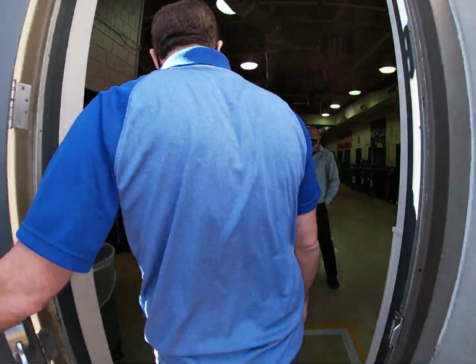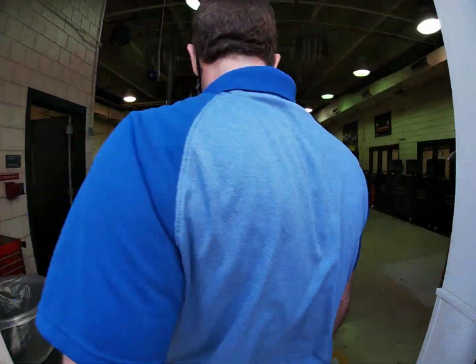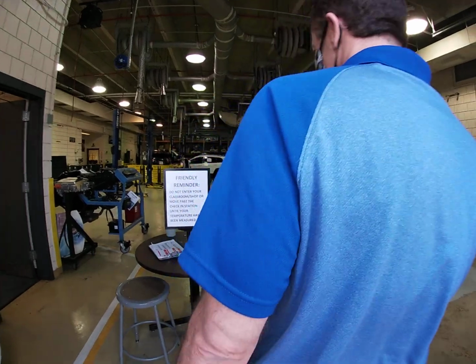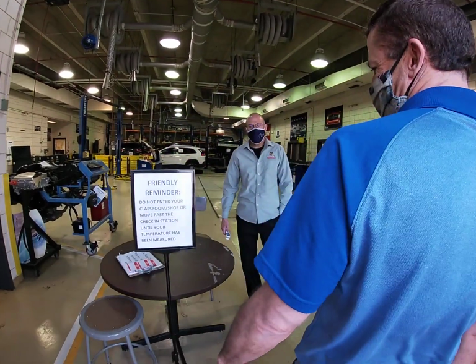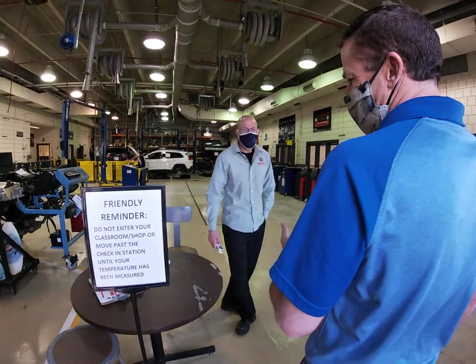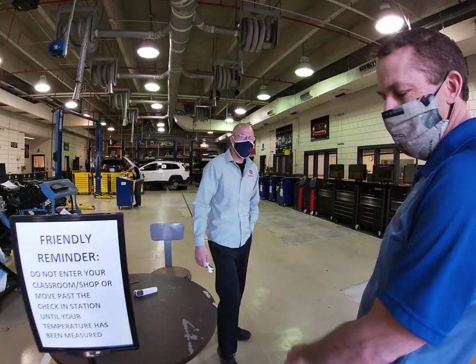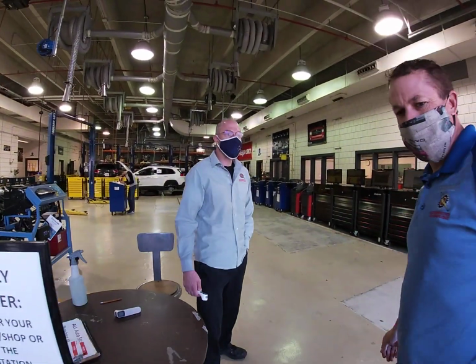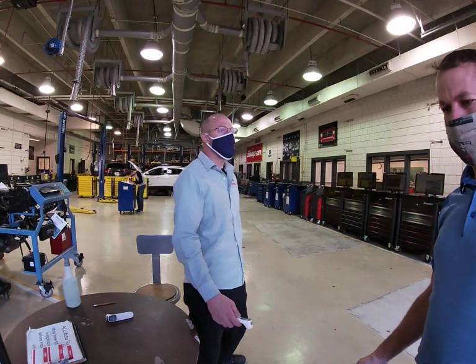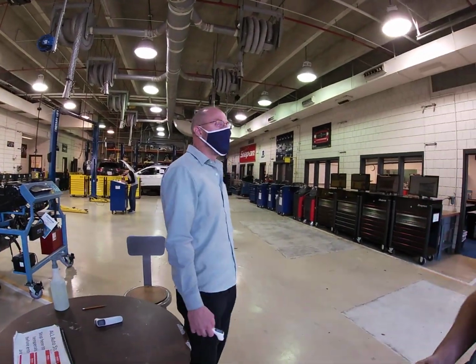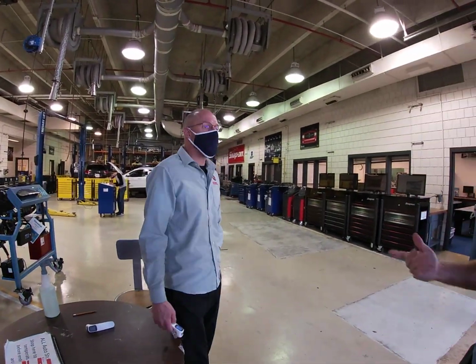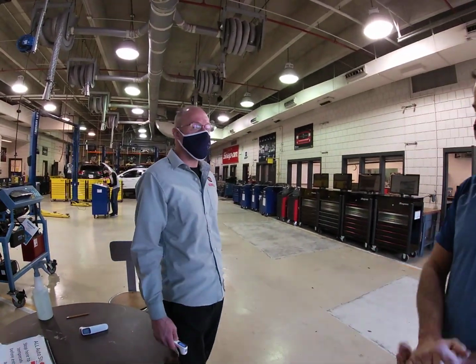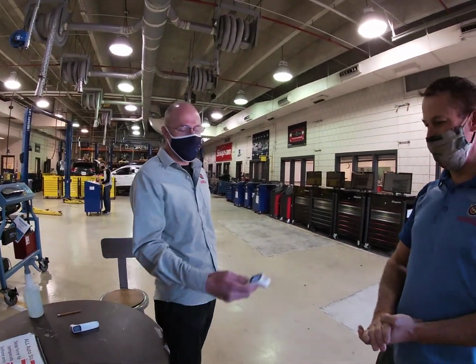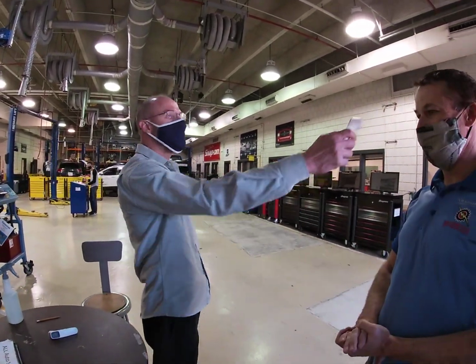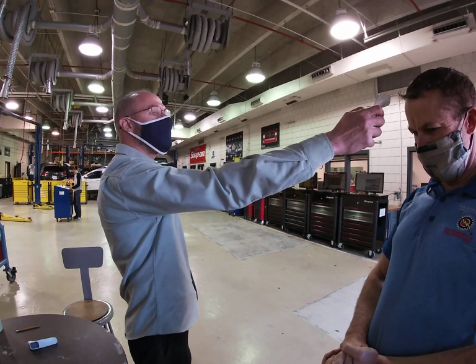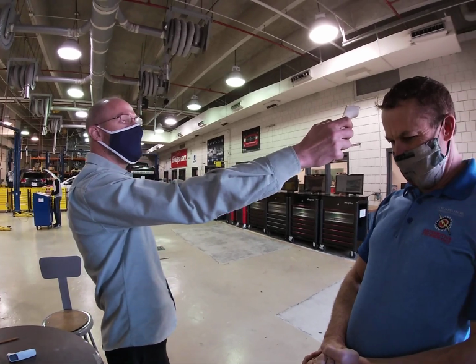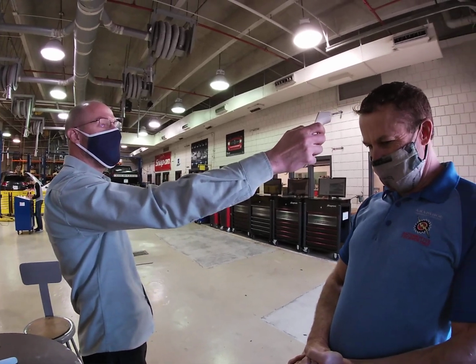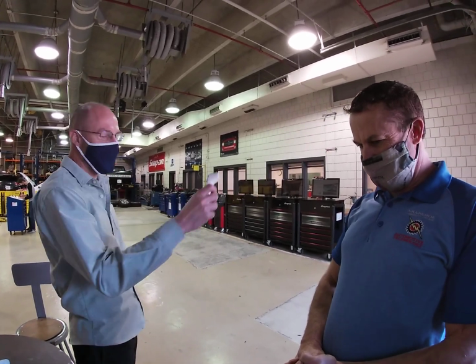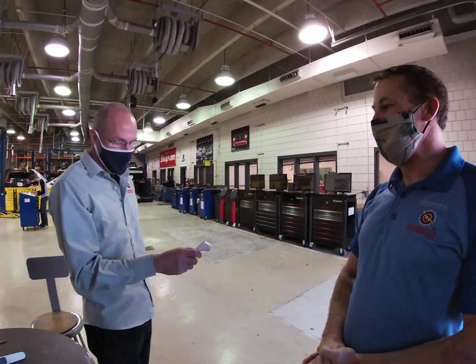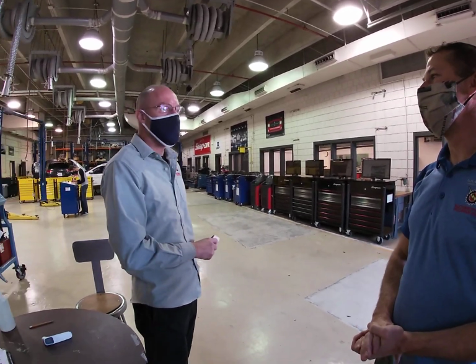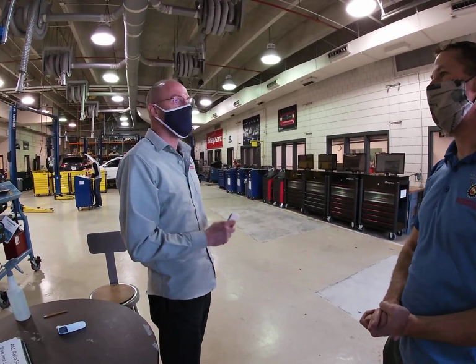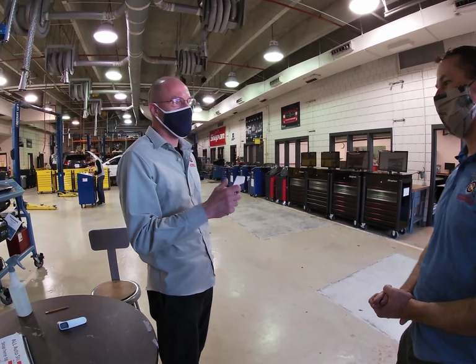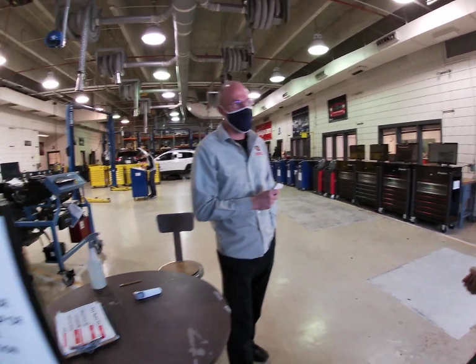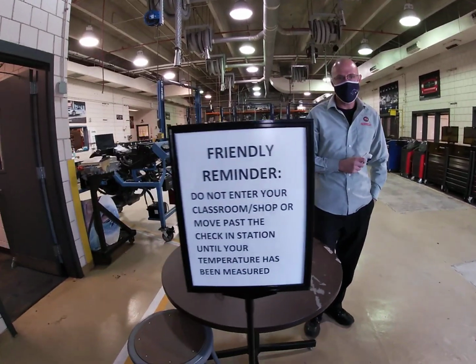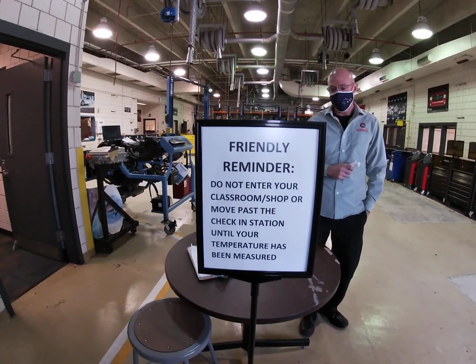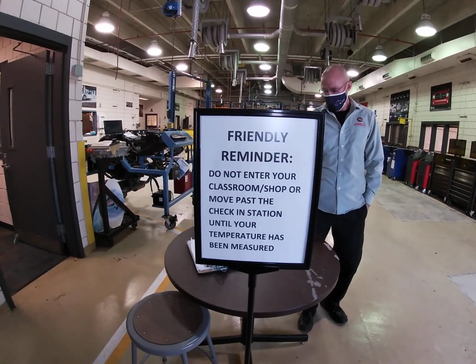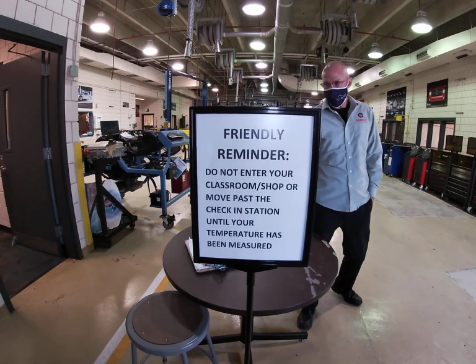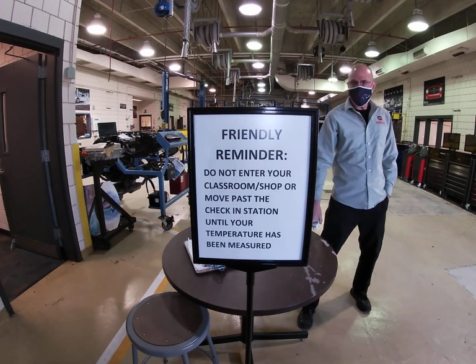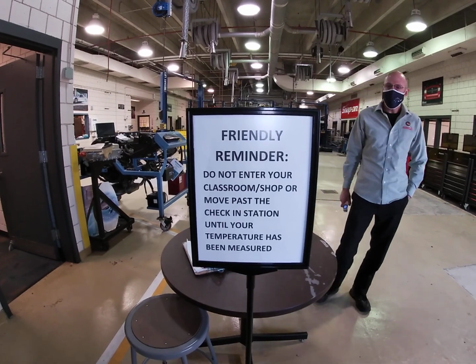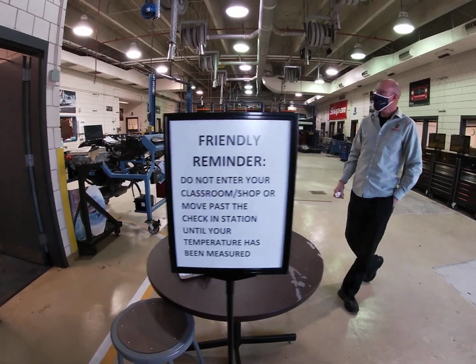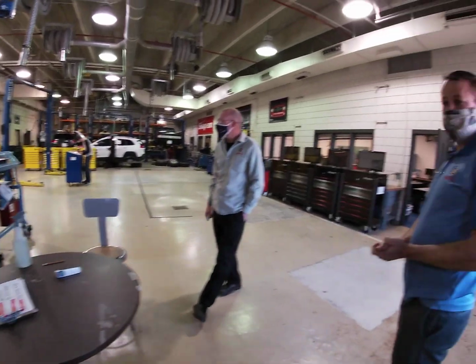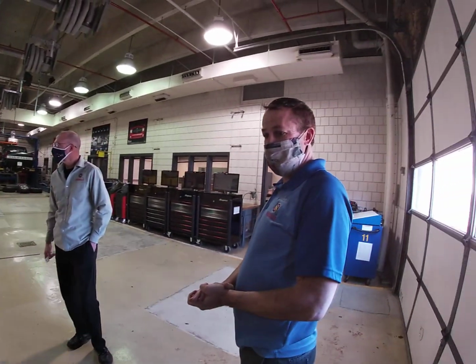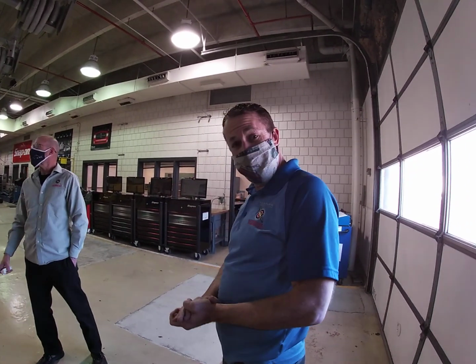Come on in. I already had my temperature checked this morning. But Eddie here — thank you Eddie for your help today — he's going to just make sure I'm good to go as I'm coming back in the building. He's usually in the tool room or here. You're going to find Eddie in a couple of different places.